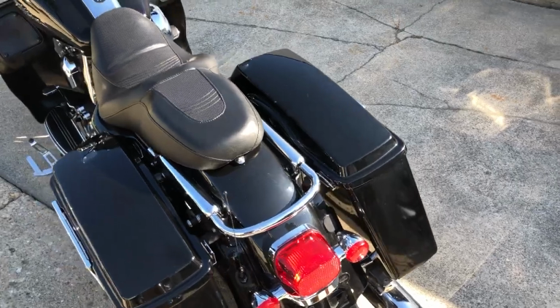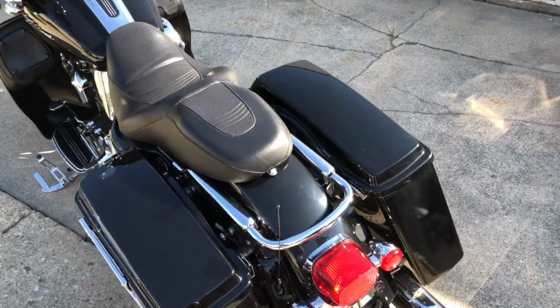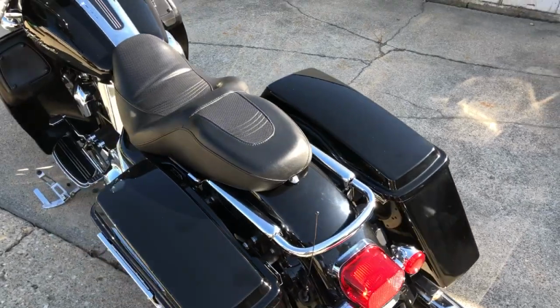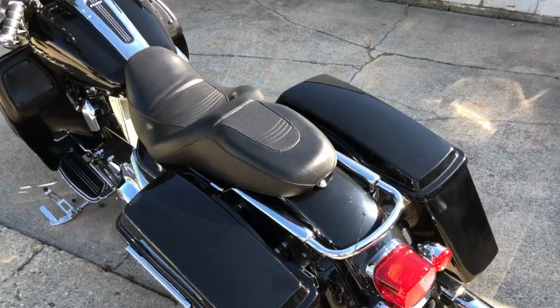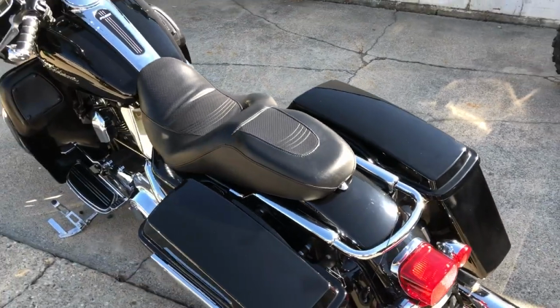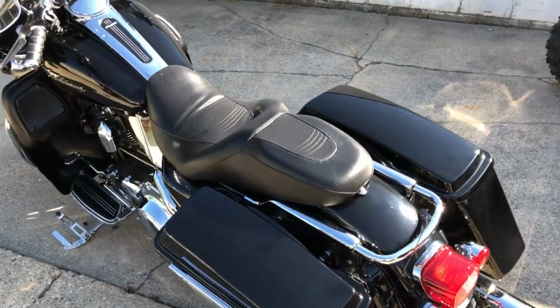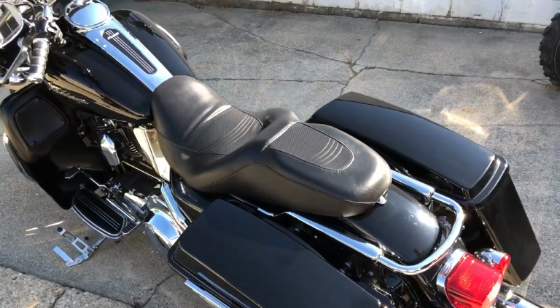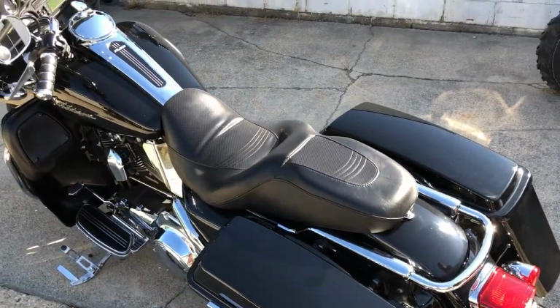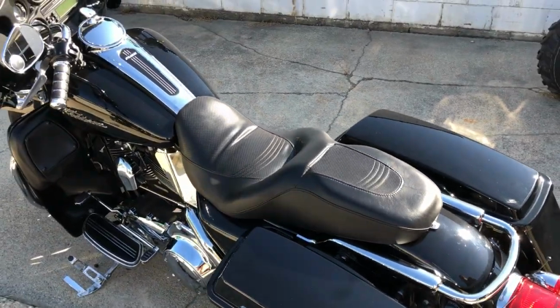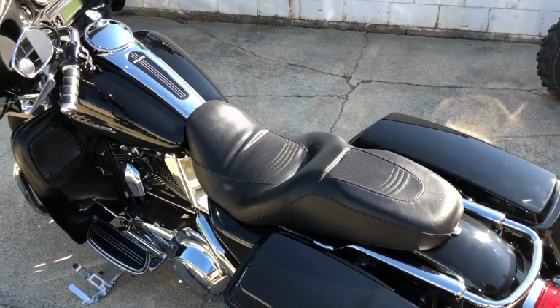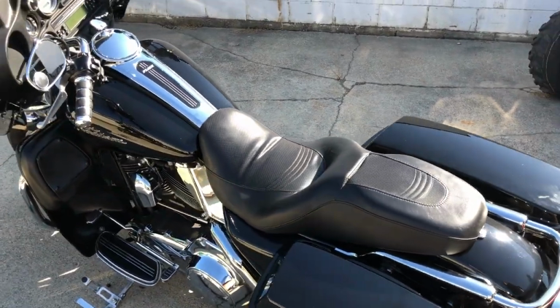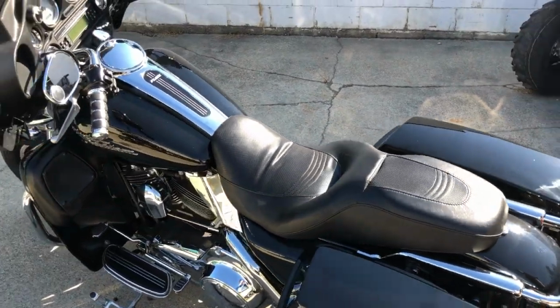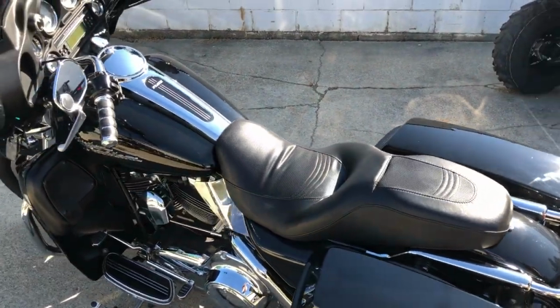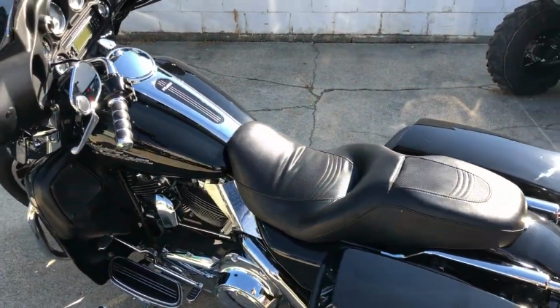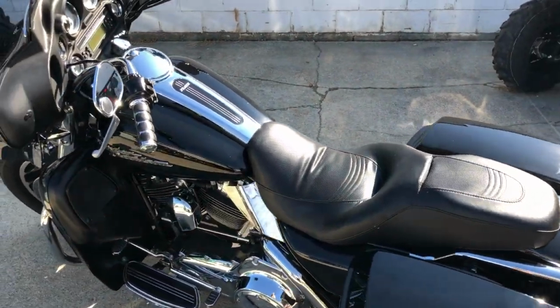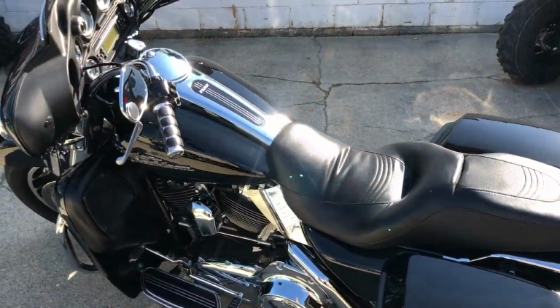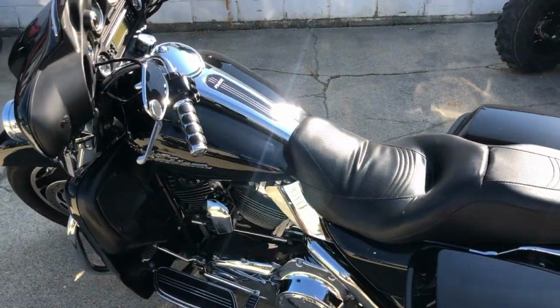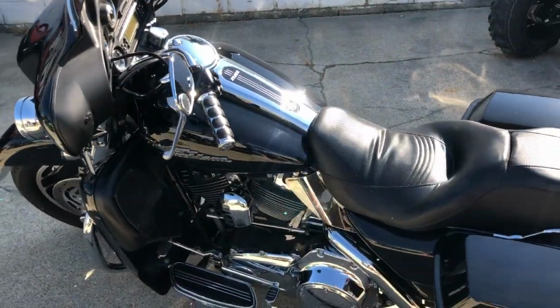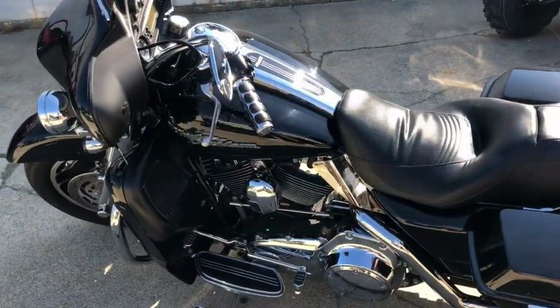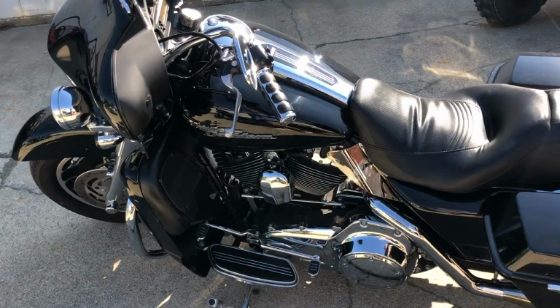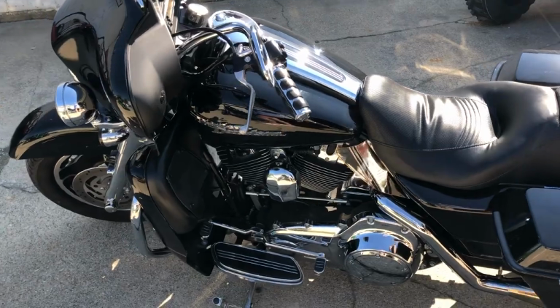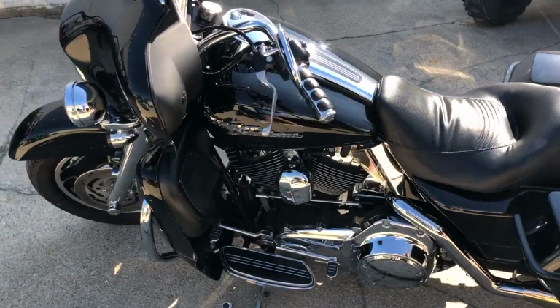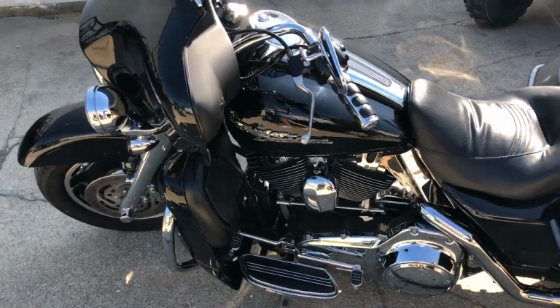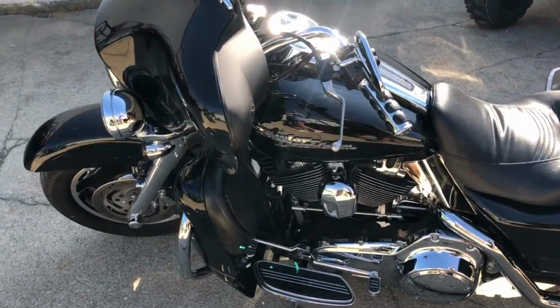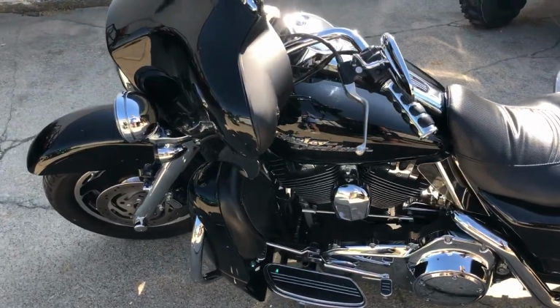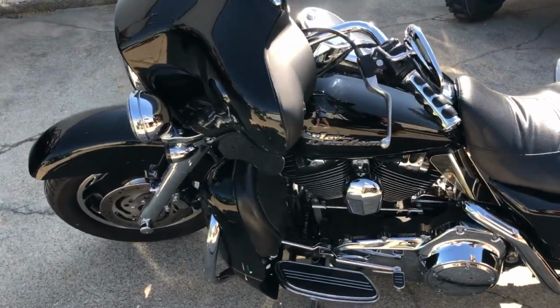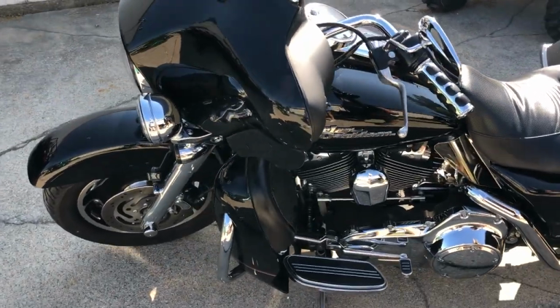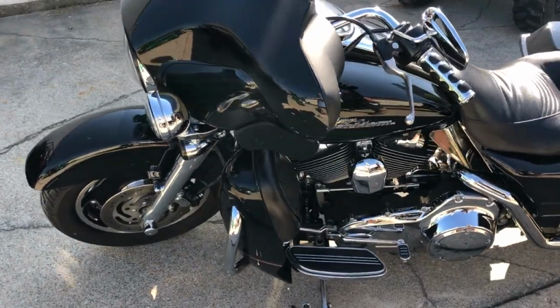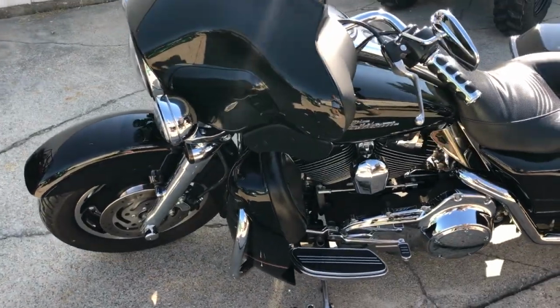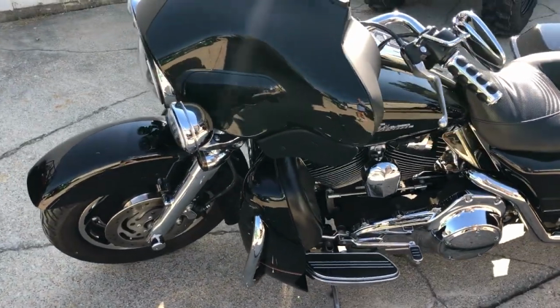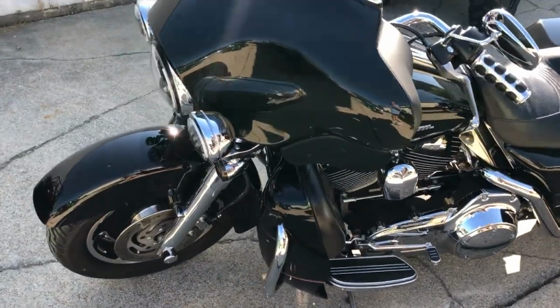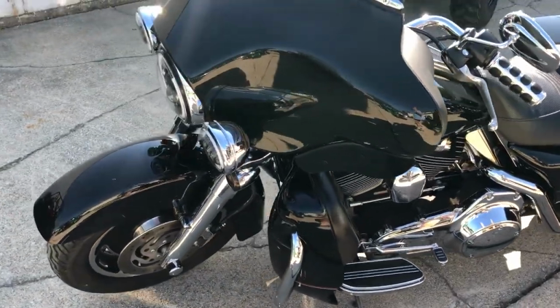High gloss Vivid Black paint, shines like new, chrome front end, chrome all over the motor, and a dual Vance and Hines exhaust. This sounds great. Just serviced at the dealership, inspected.